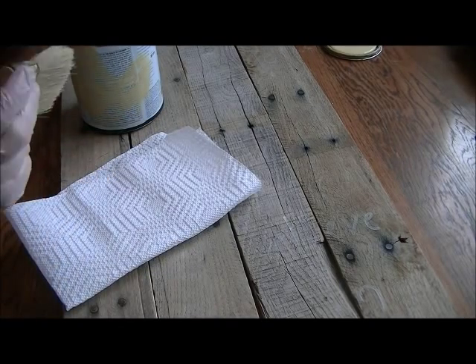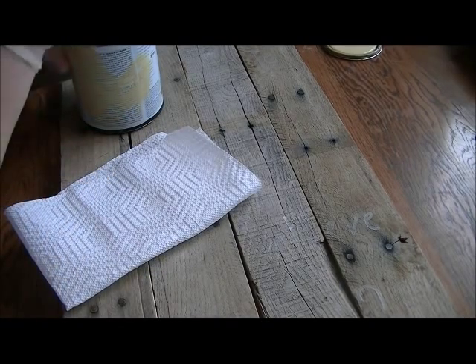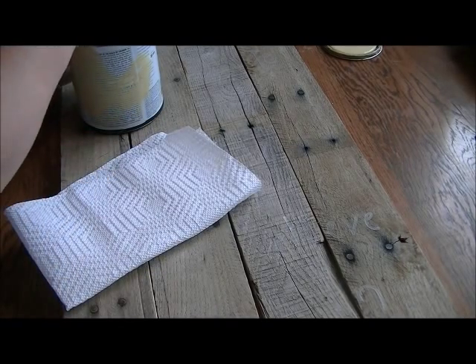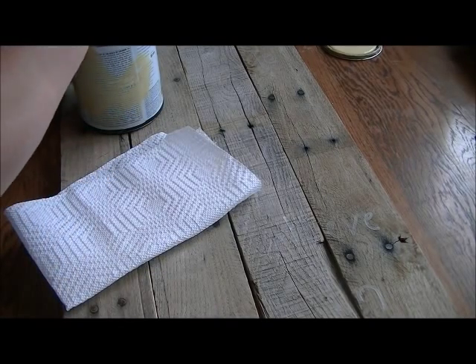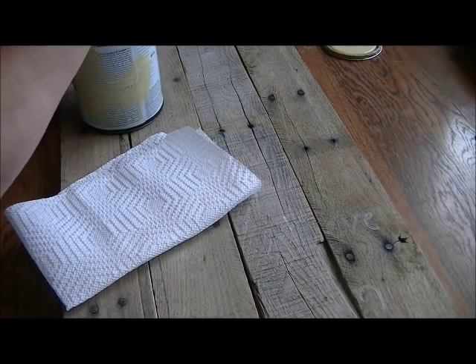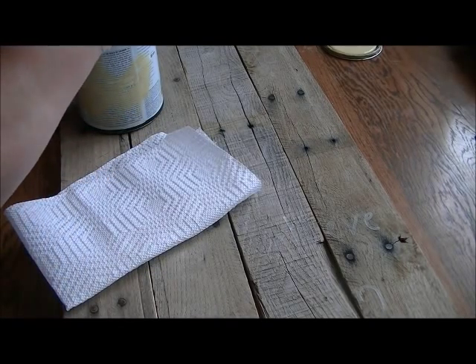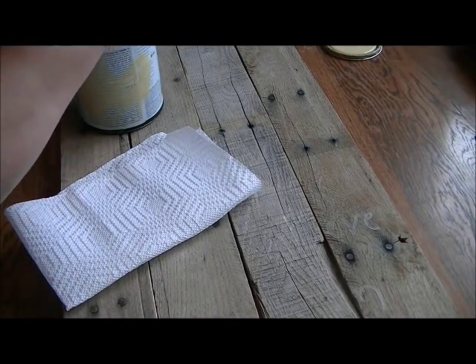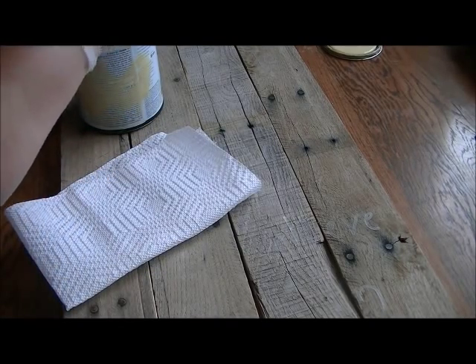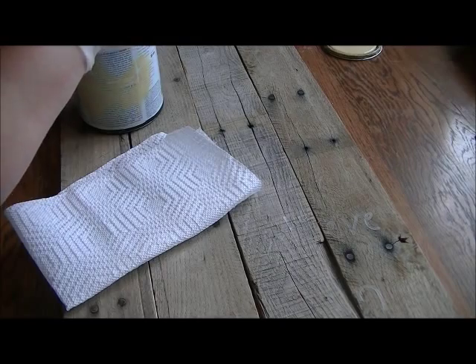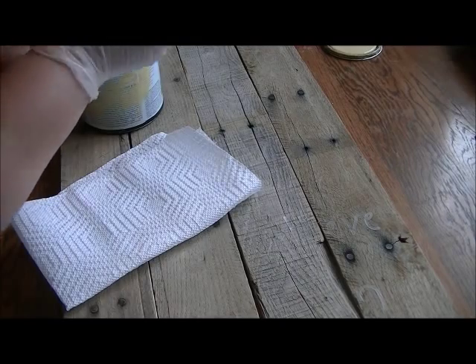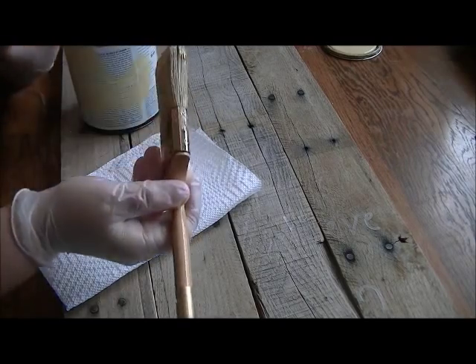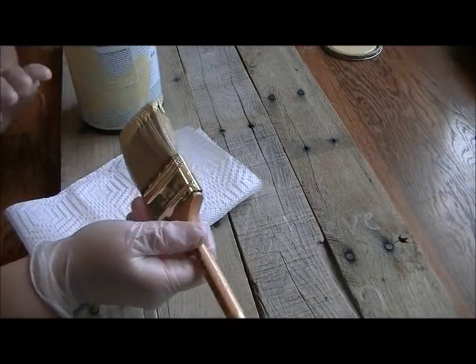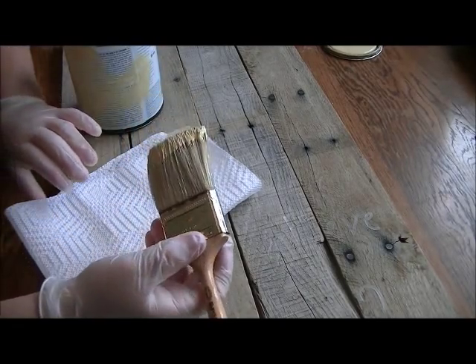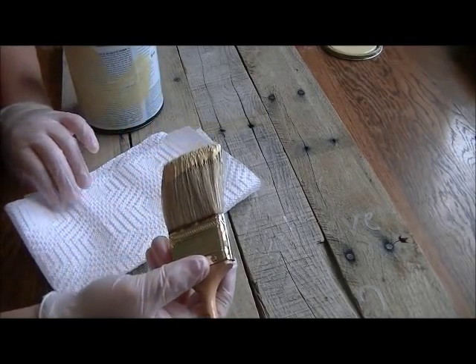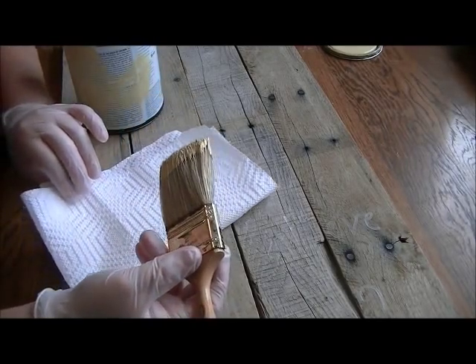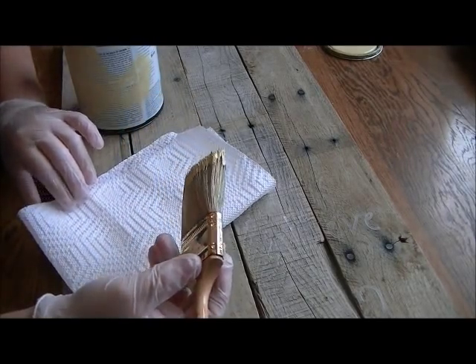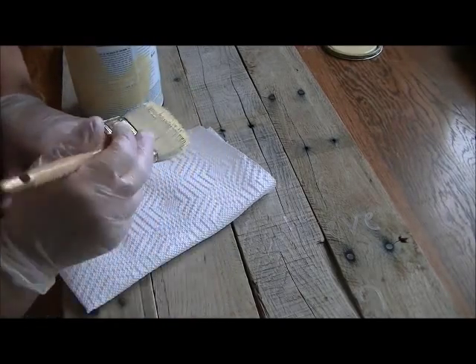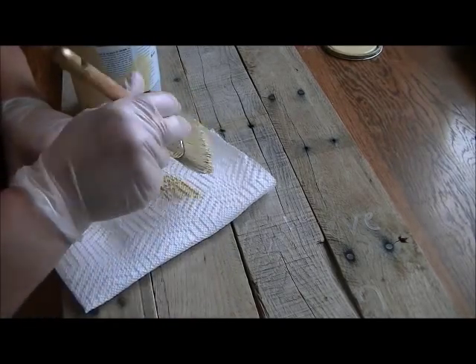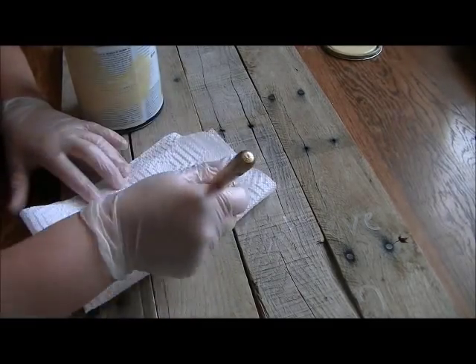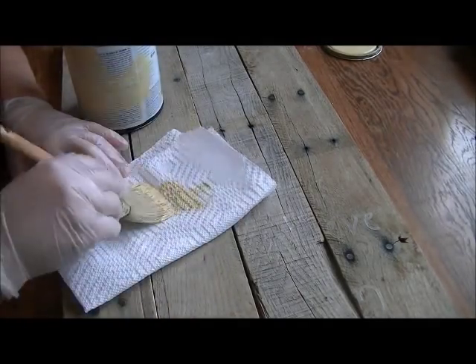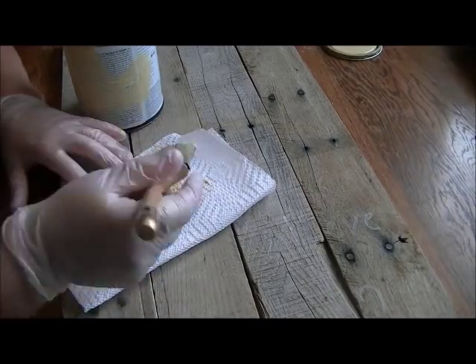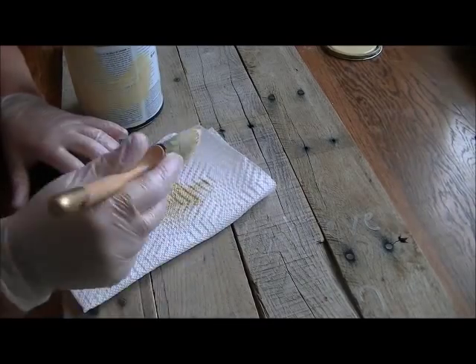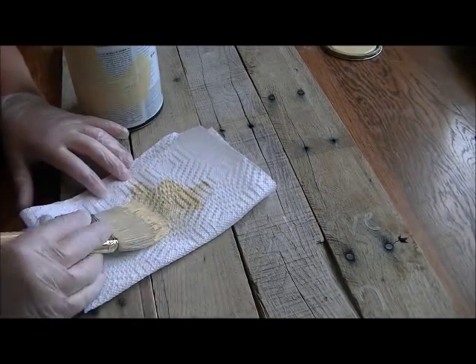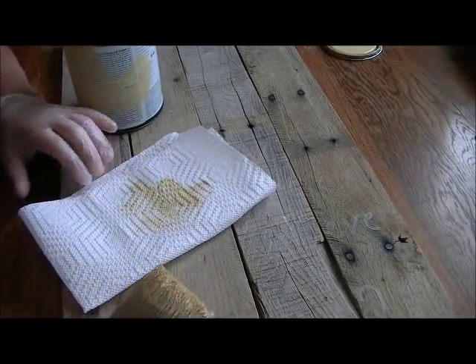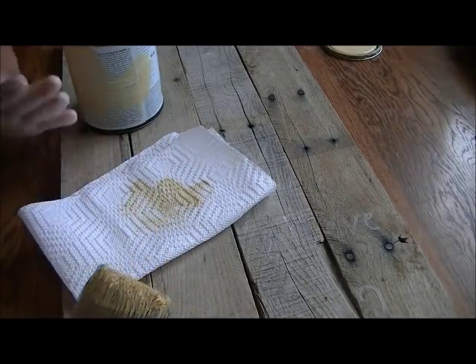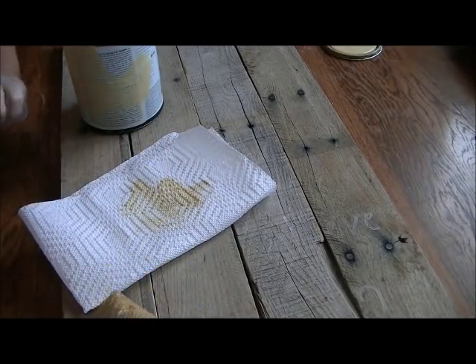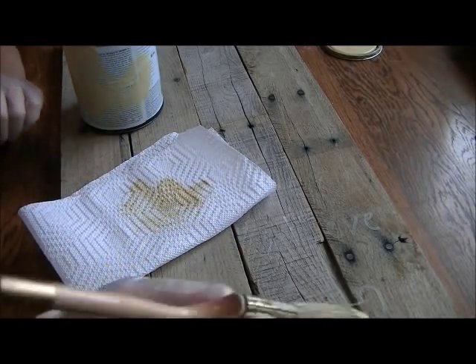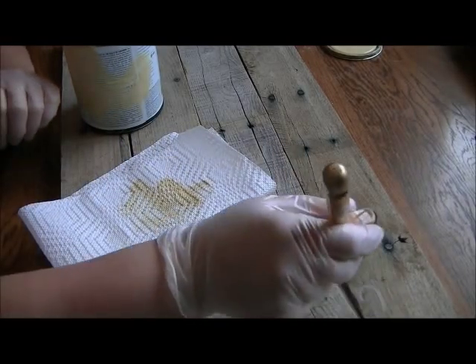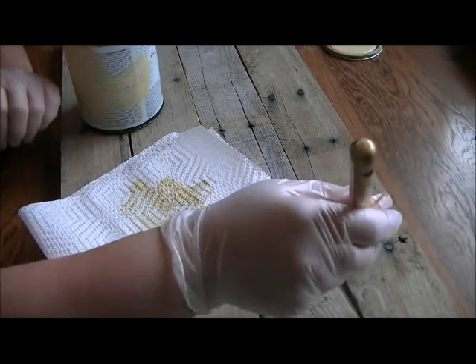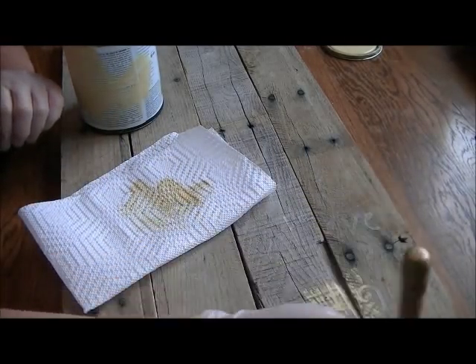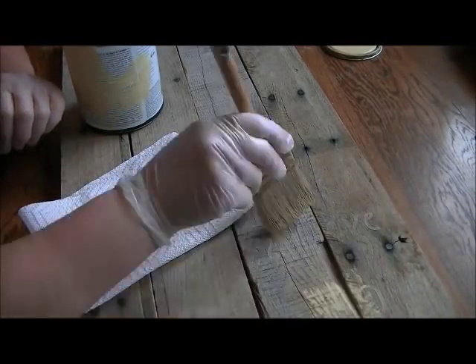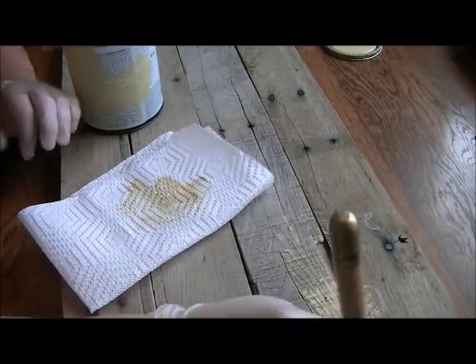So enough of that — into the paint we go. For anyone who's interested, I'm using paint from the Oopsie Daisy Table. I never buy new paint. It's starting to come off dry, so I'm going to go ahead and start brushing this on.